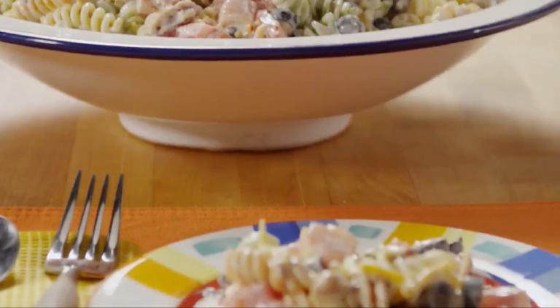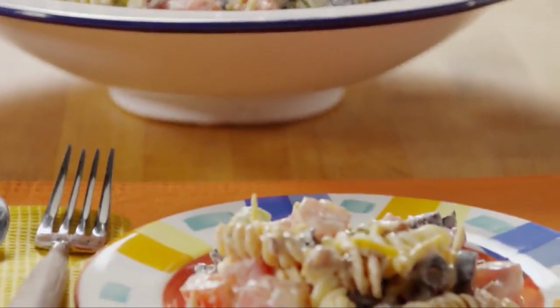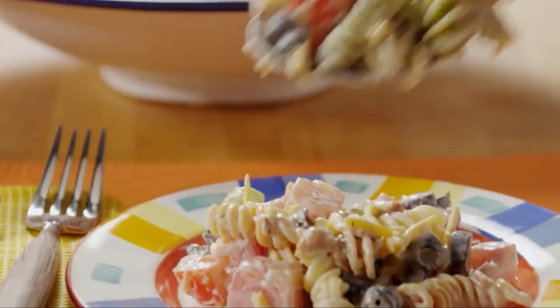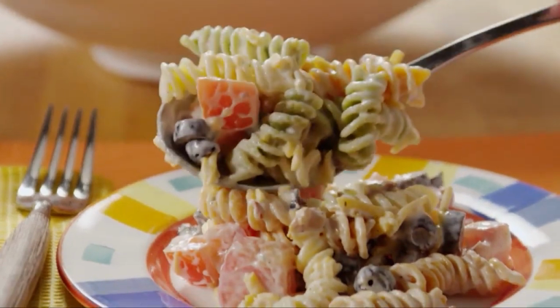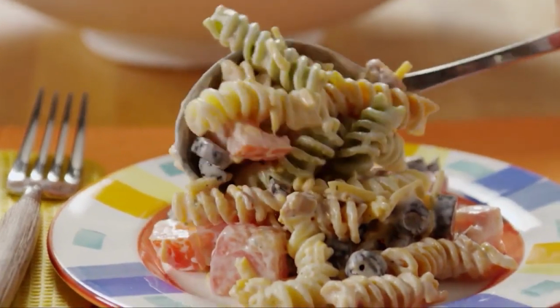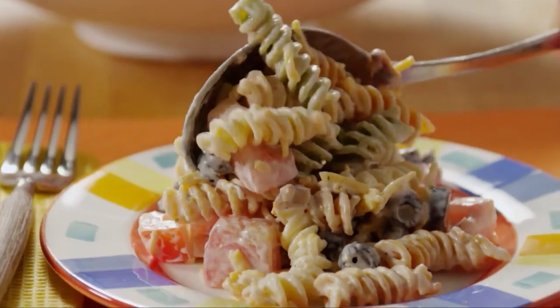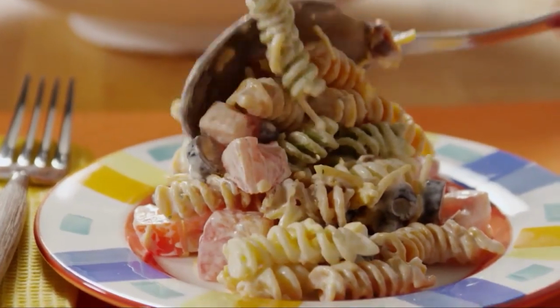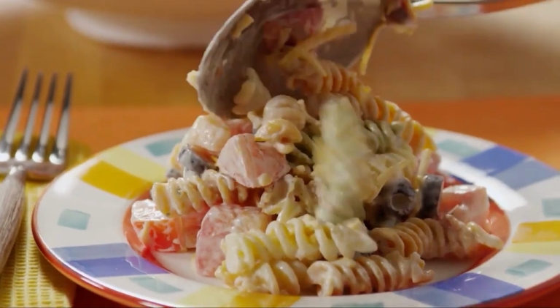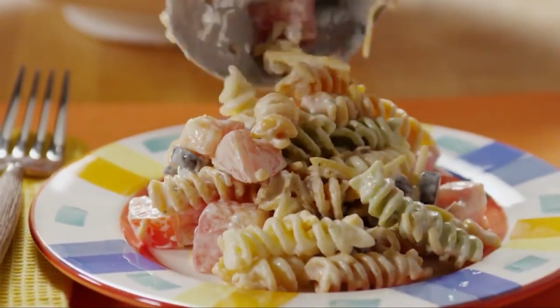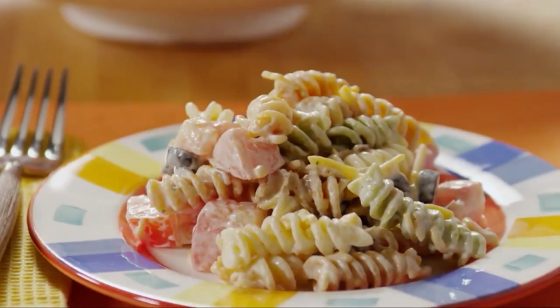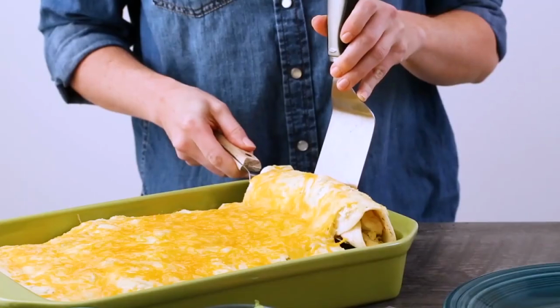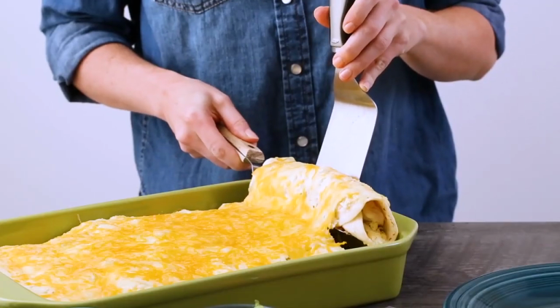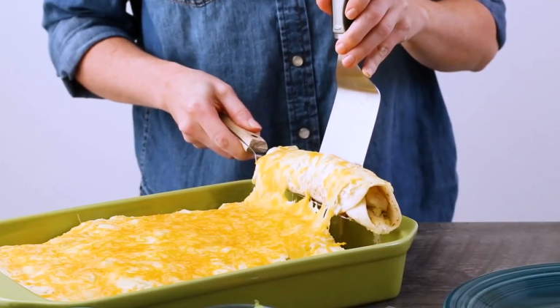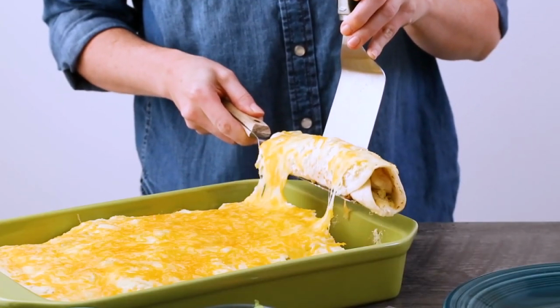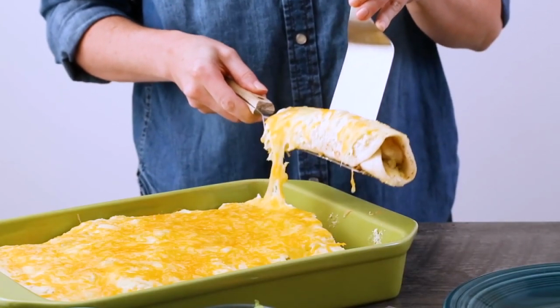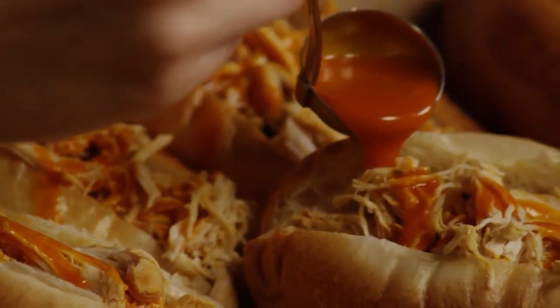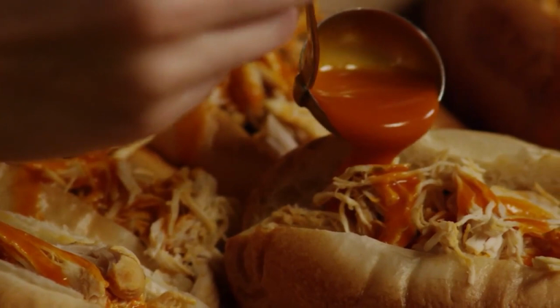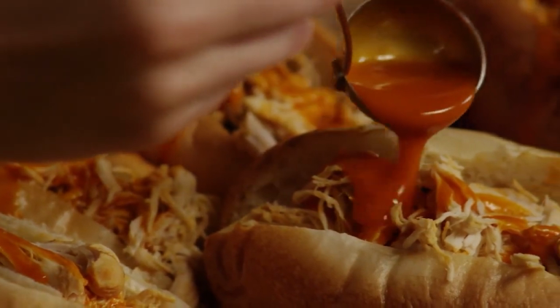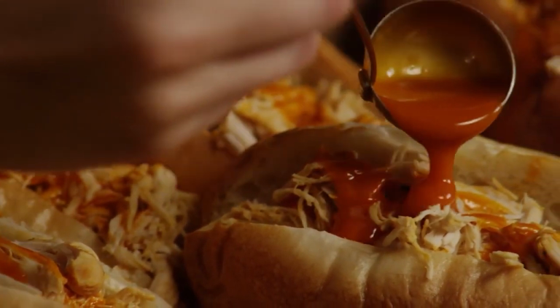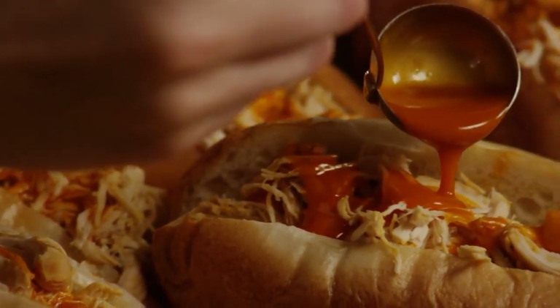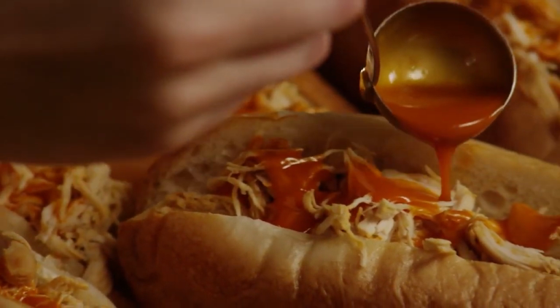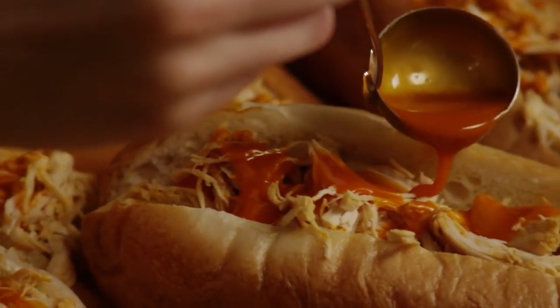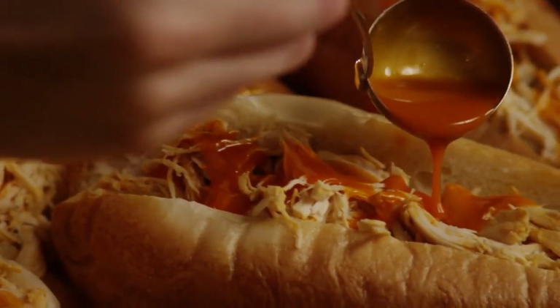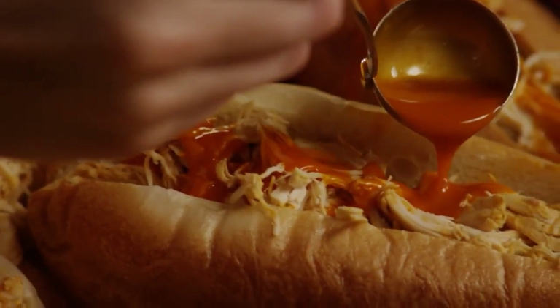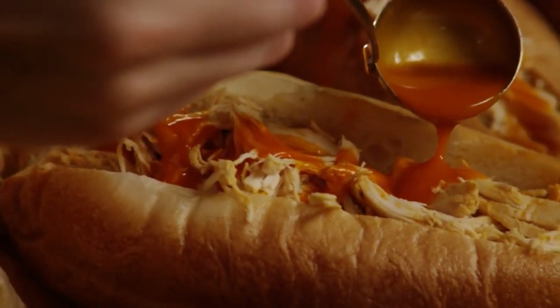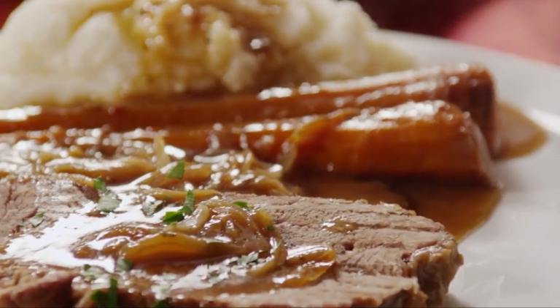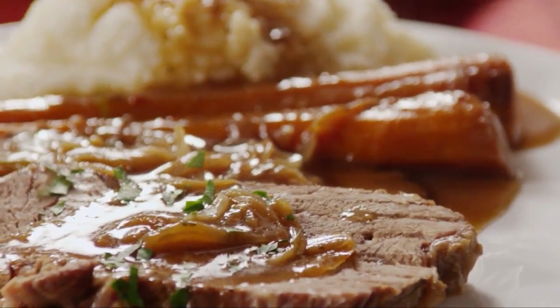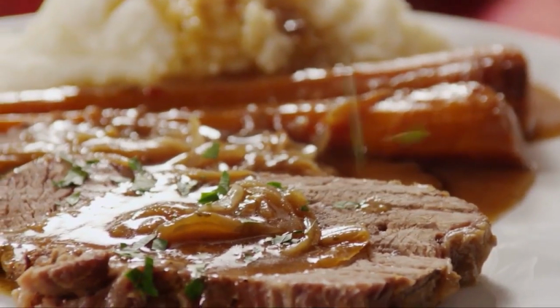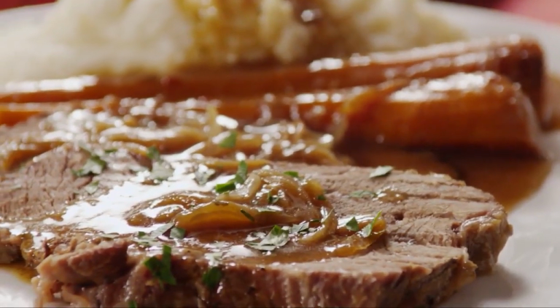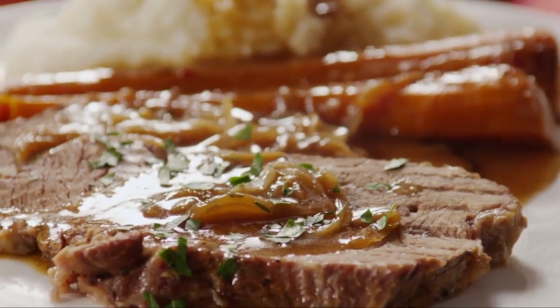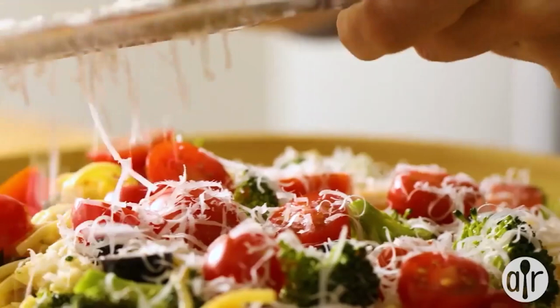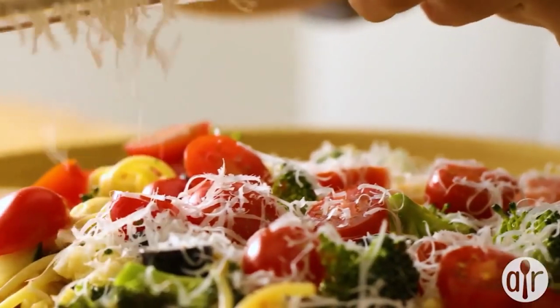There are so many possibilities for a packet of ranch dressing mix — let us know in the comments below how you like to use it. Give us a thumbs up and ring that bell so you get notified when we post a new video.